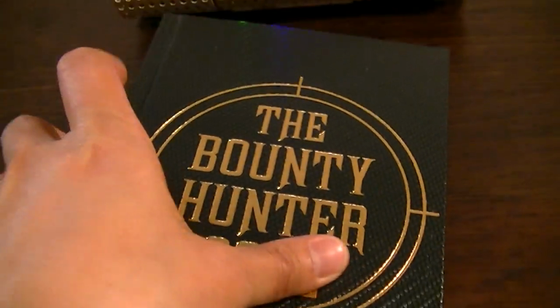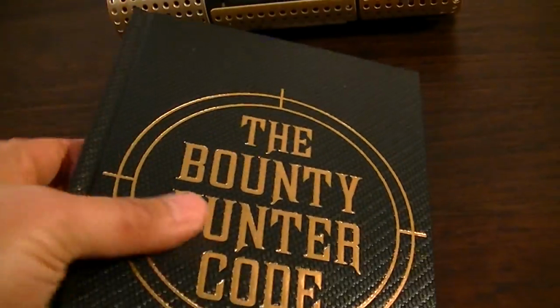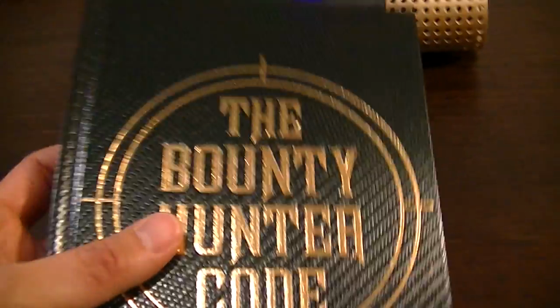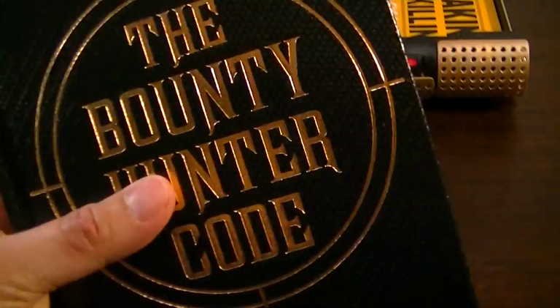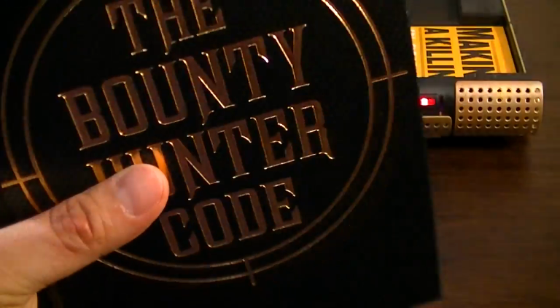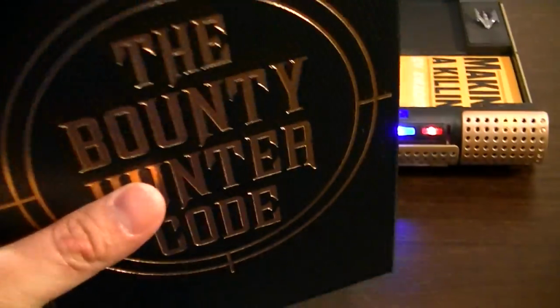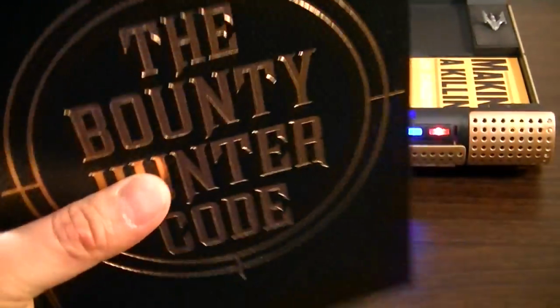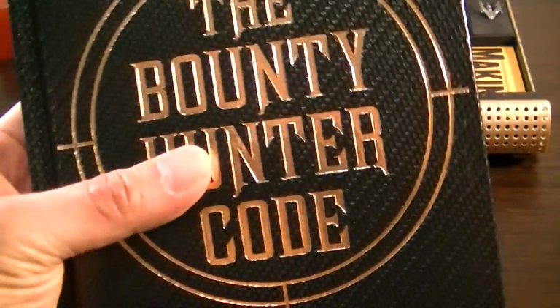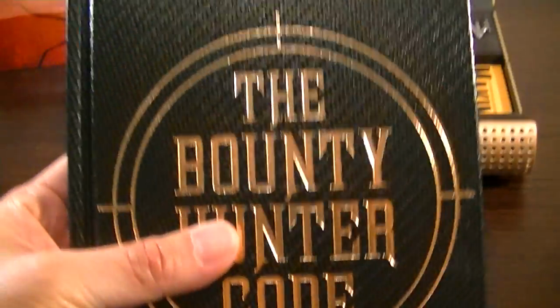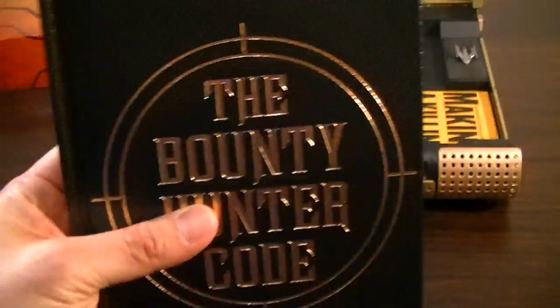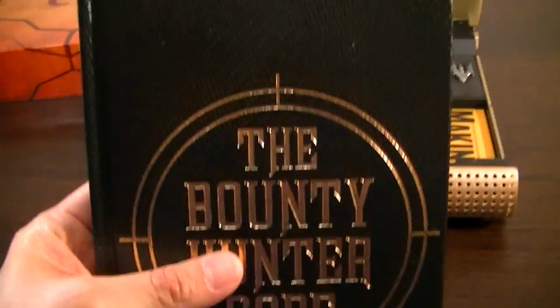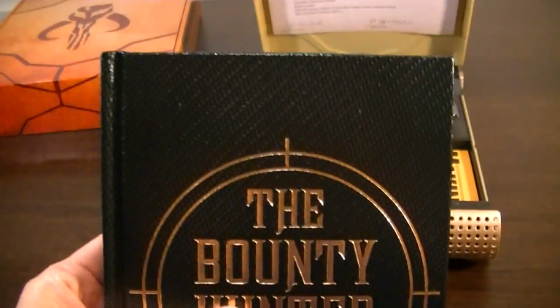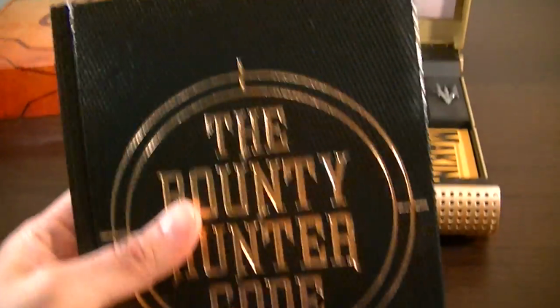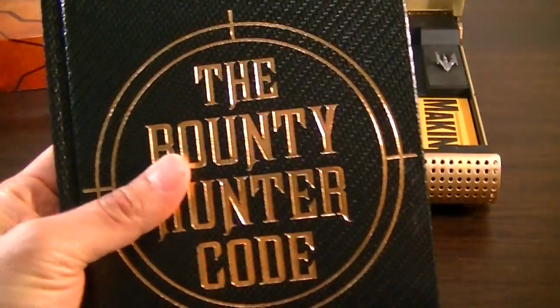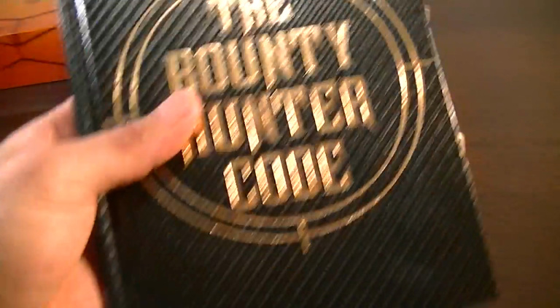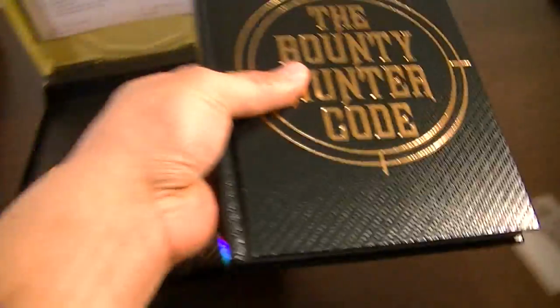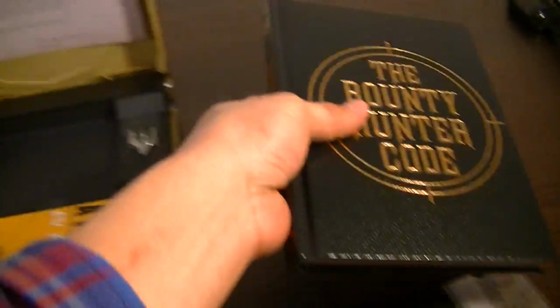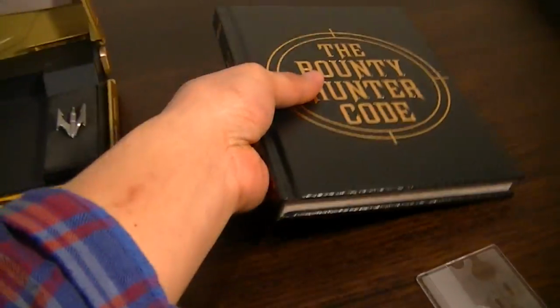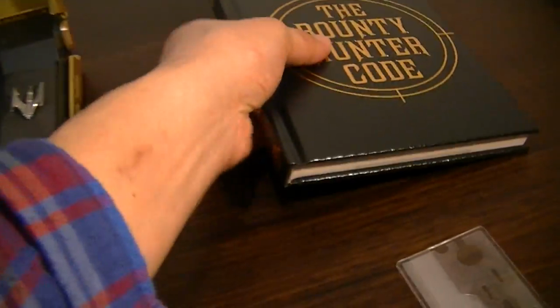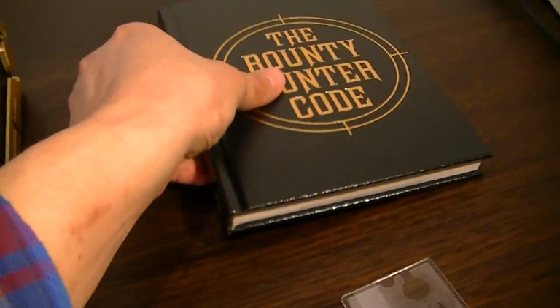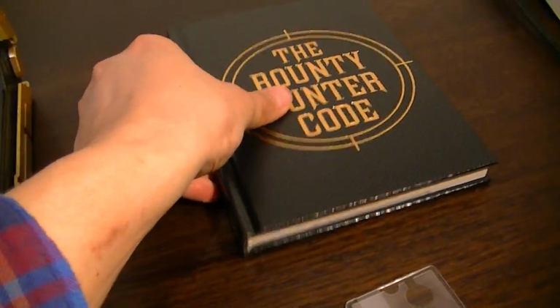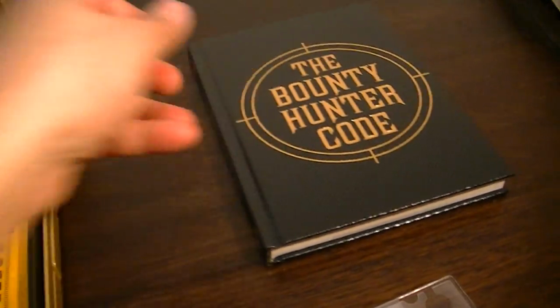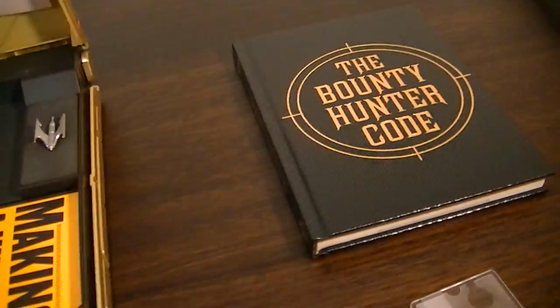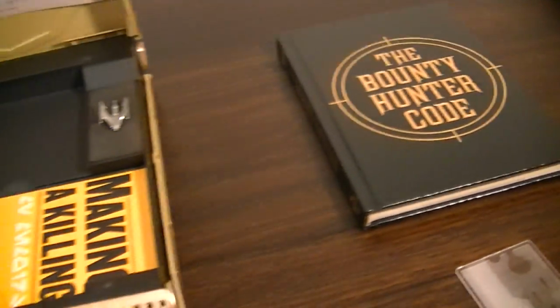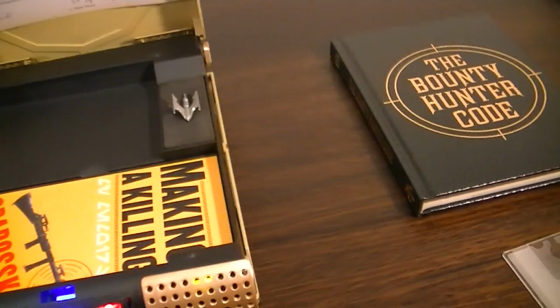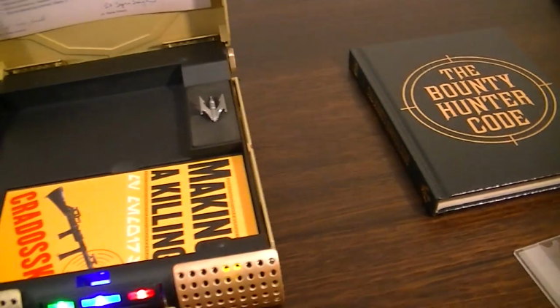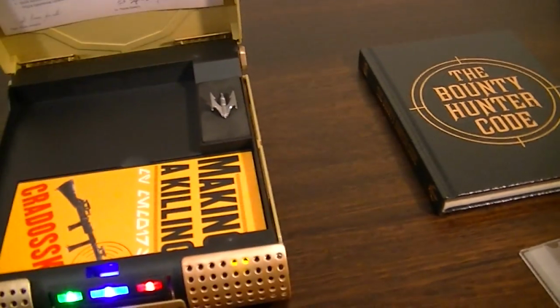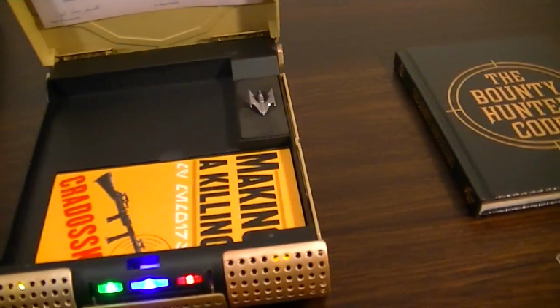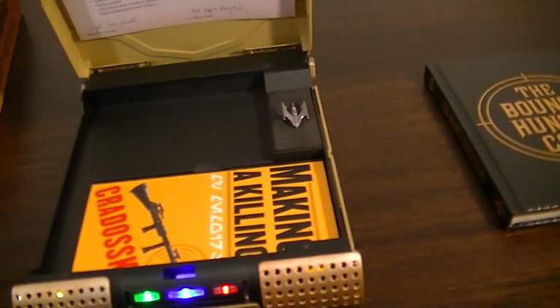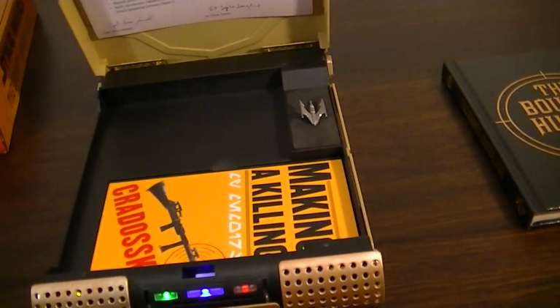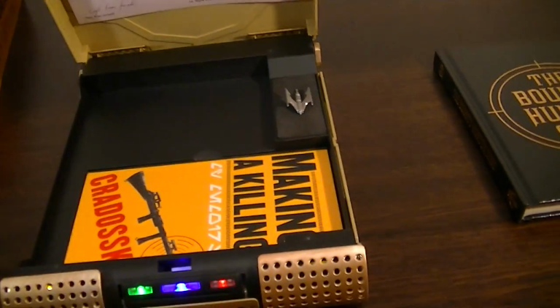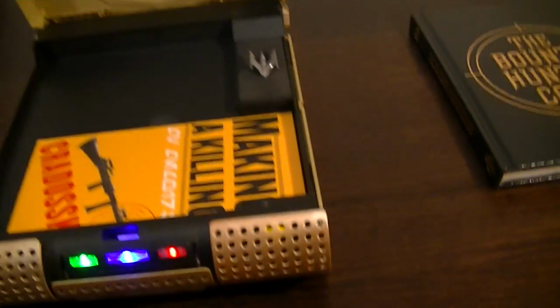And I think they only do that with the Vault versions. They started selling the books separately, but I don't think they came with all the removable accessories.